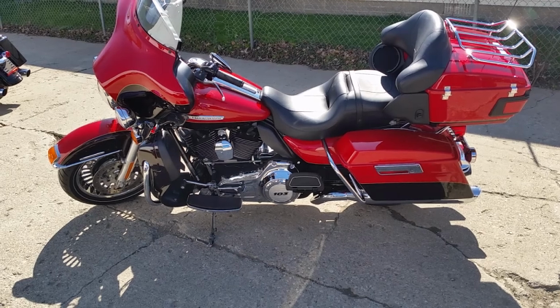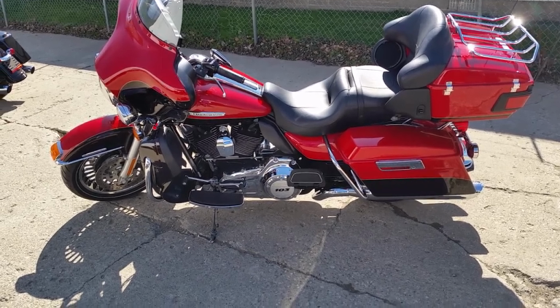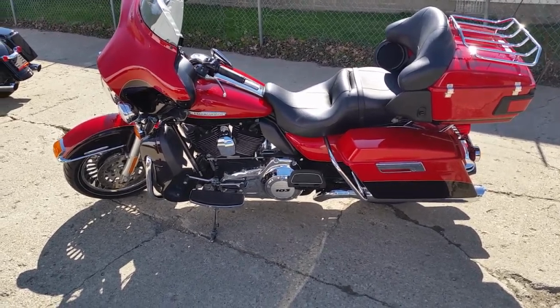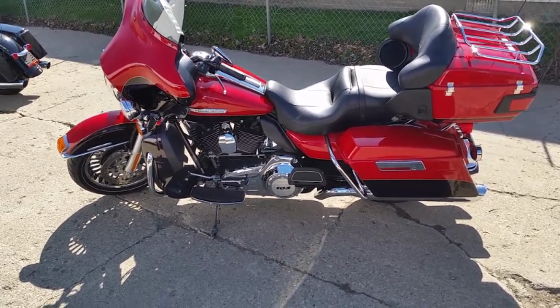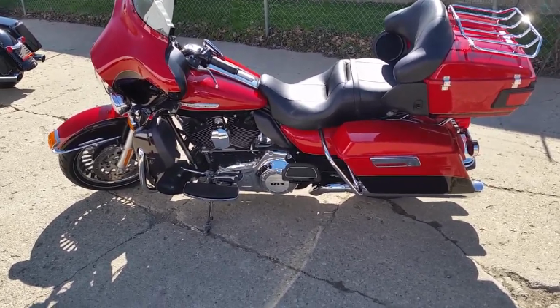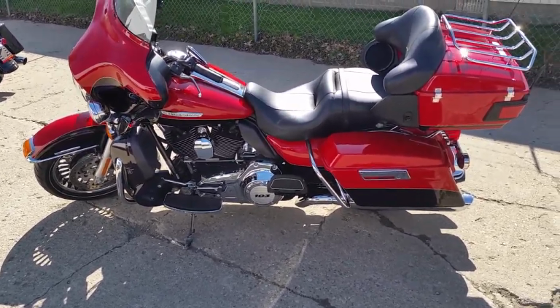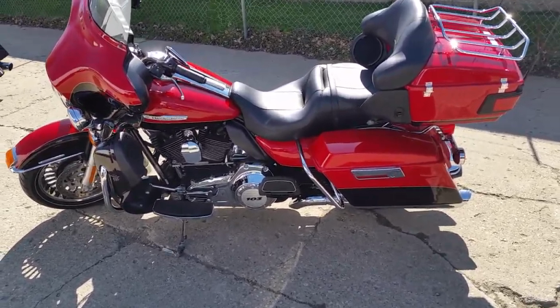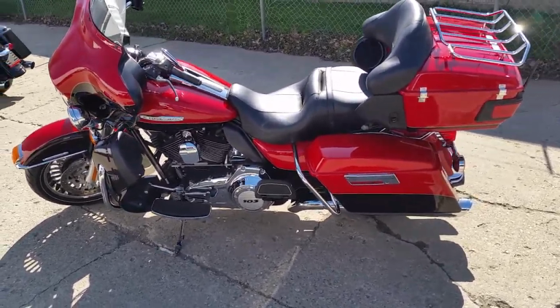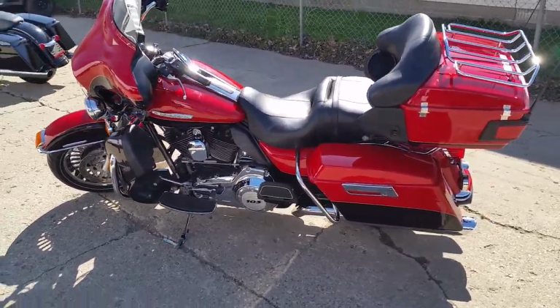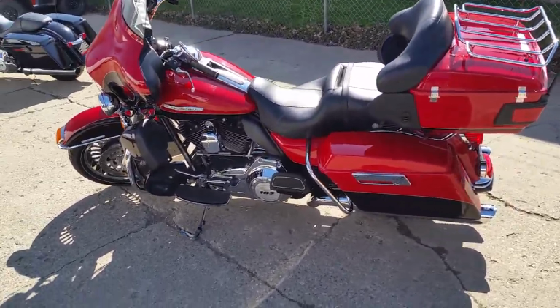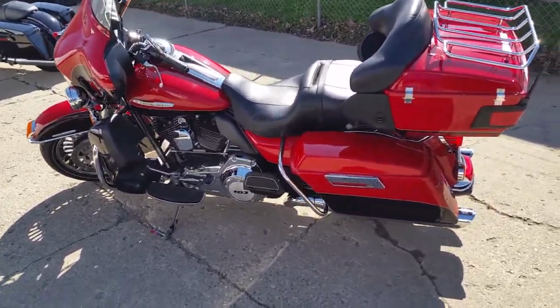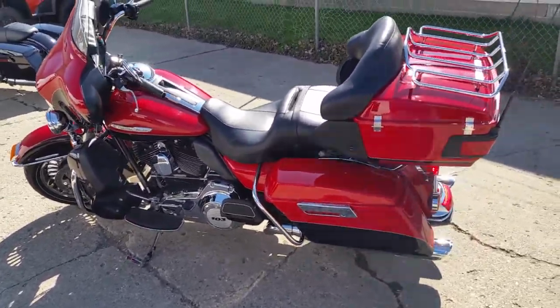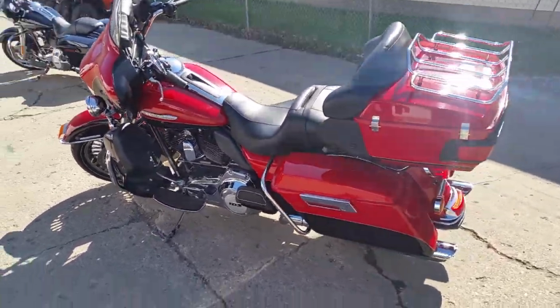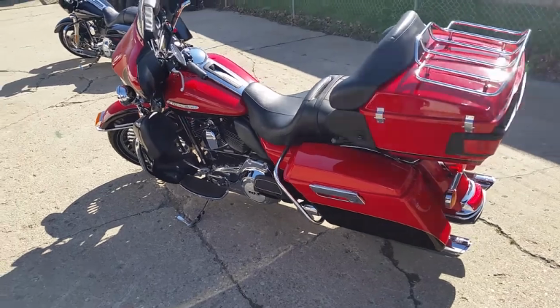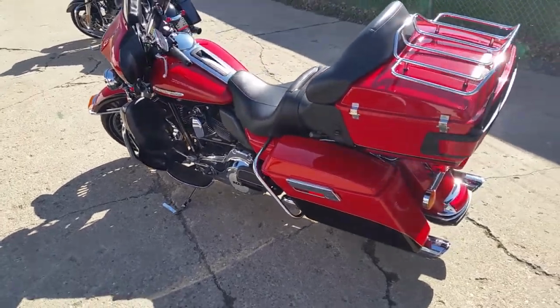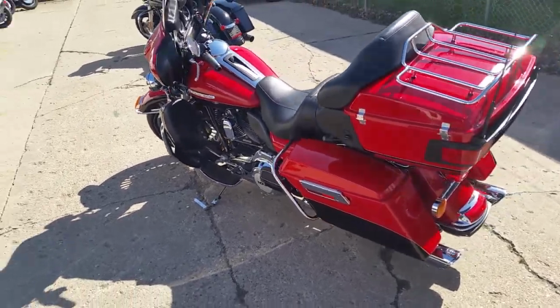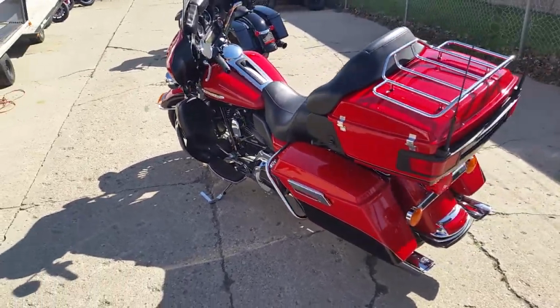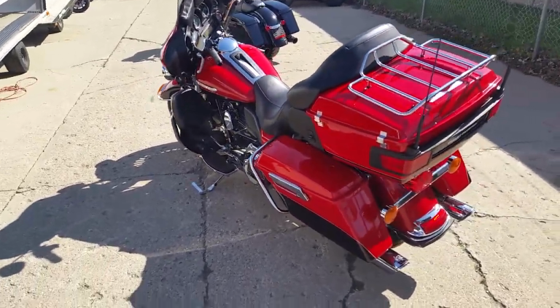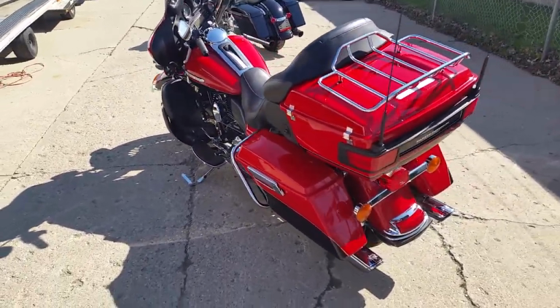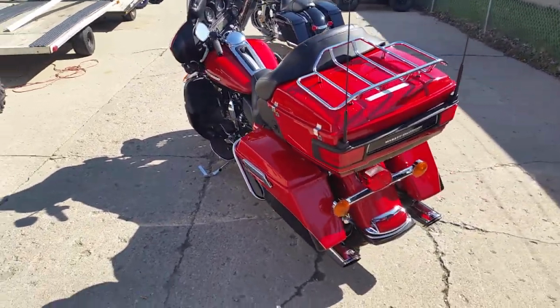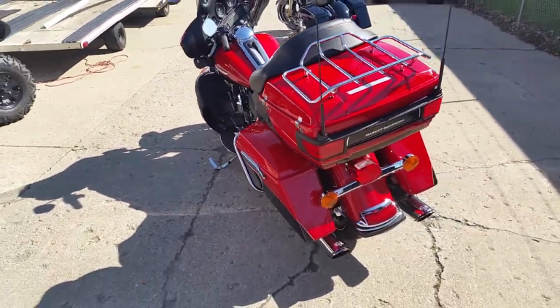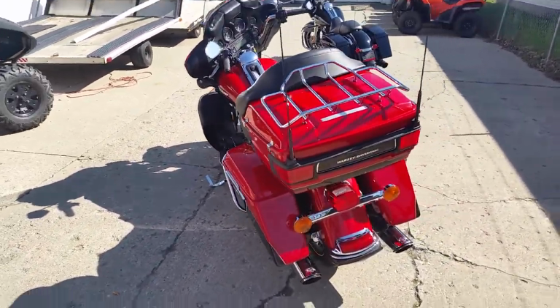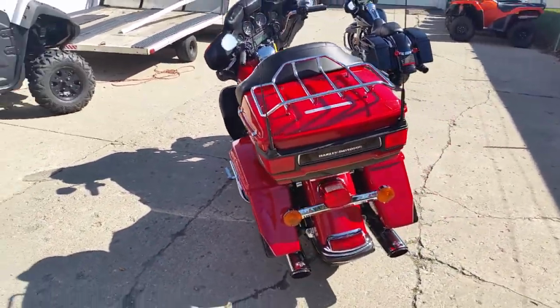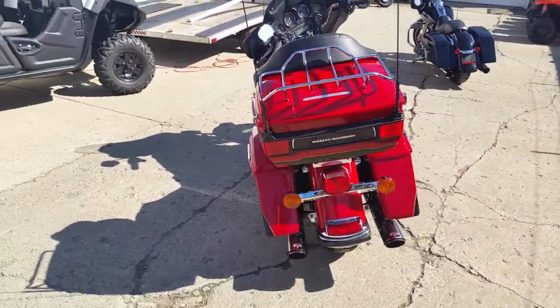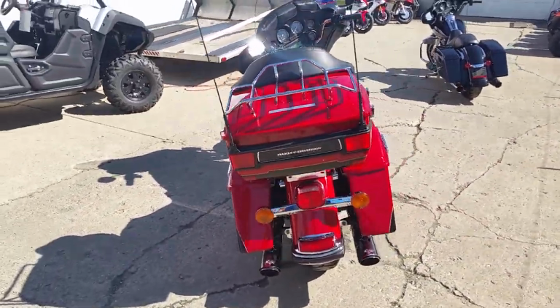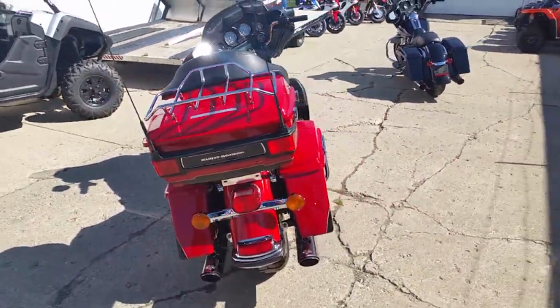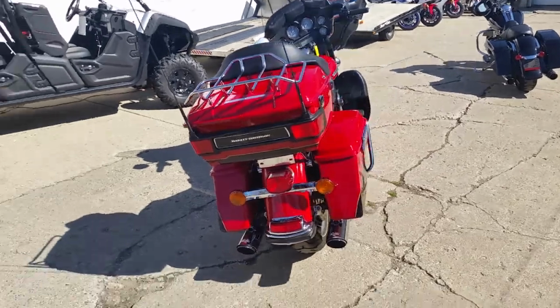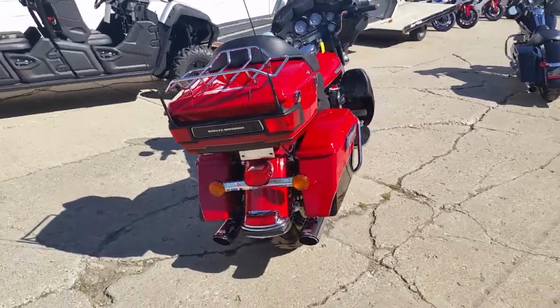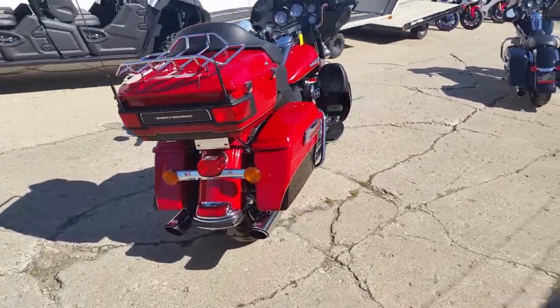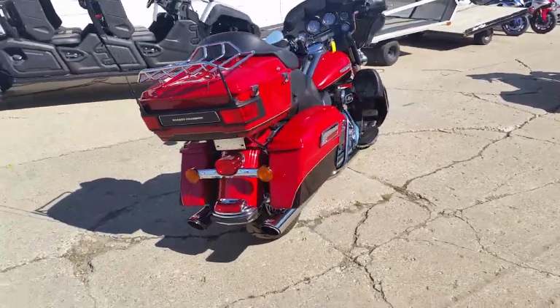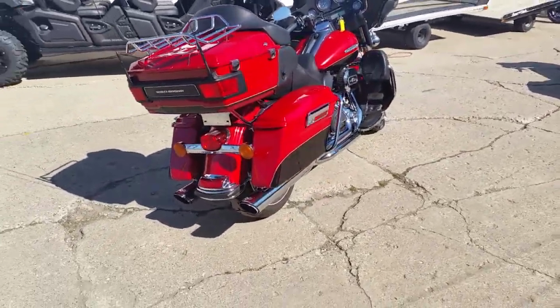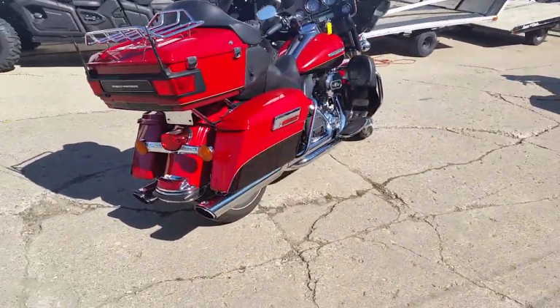Hey guys, it's Chad and Andrew at Approval Power Sports. We've got another great-looking Harley-Davidson here. We've got guaranteed financing on all of our Harleys — all it takes is a job, a paycheck stub, and a few dollars down.